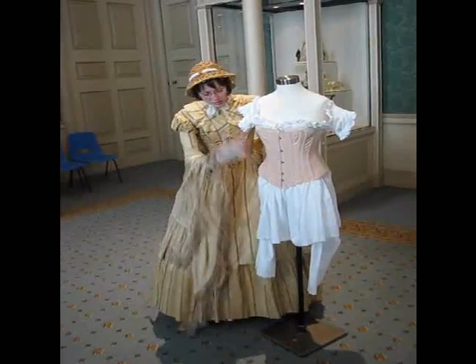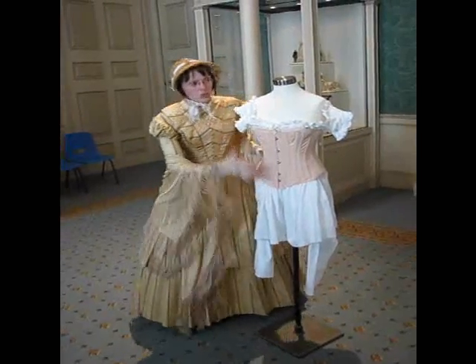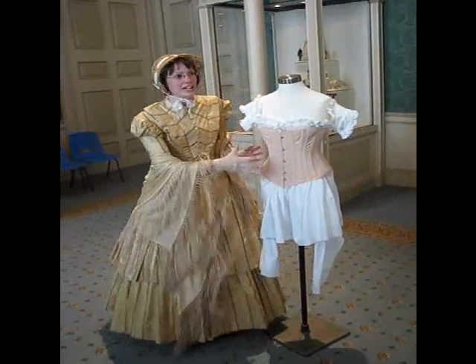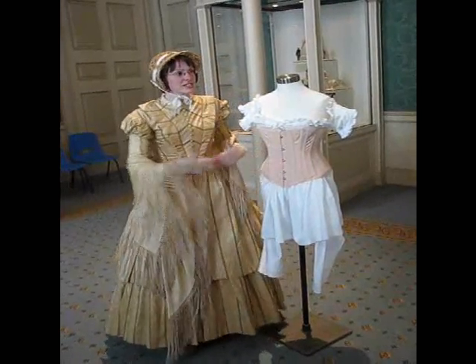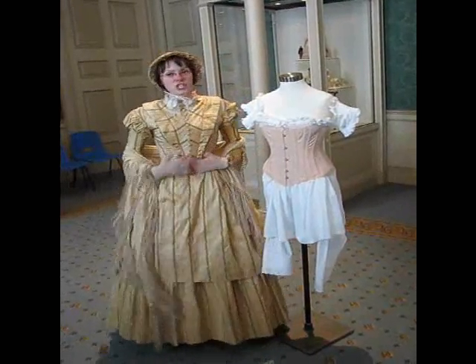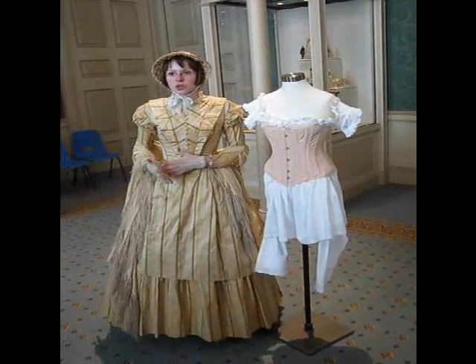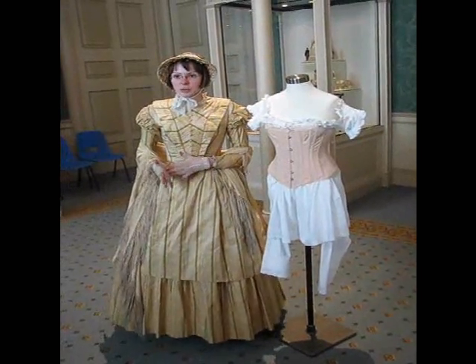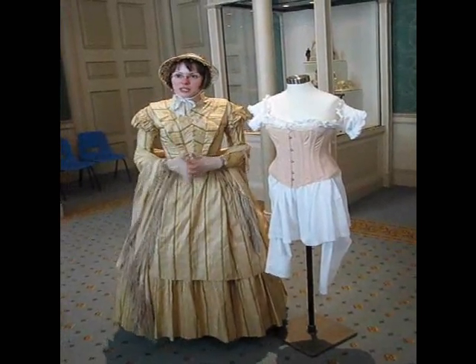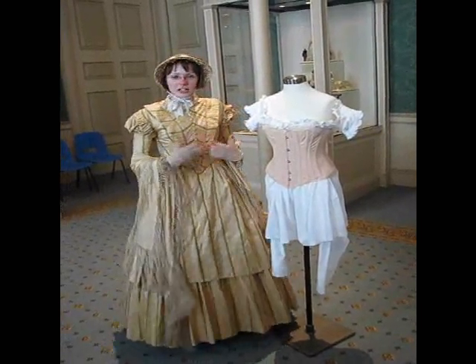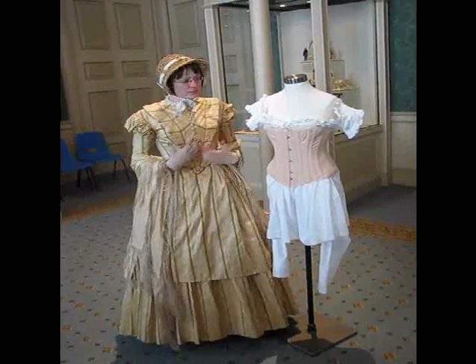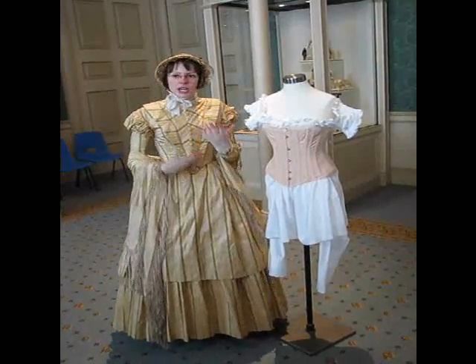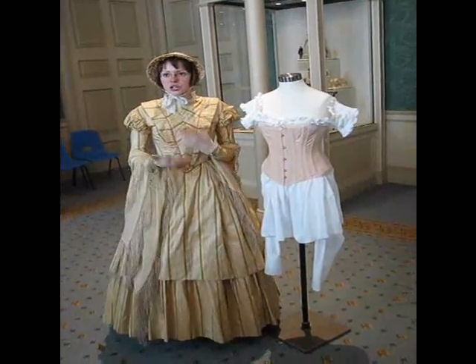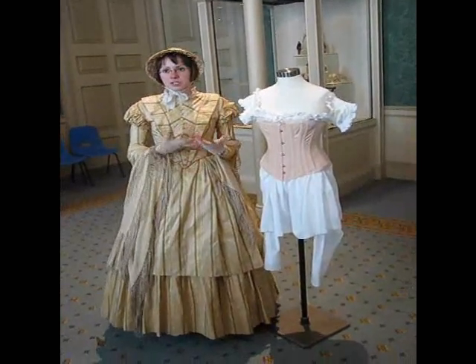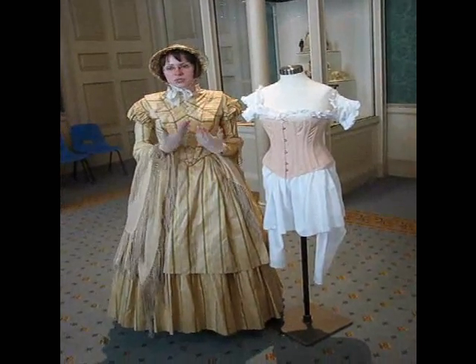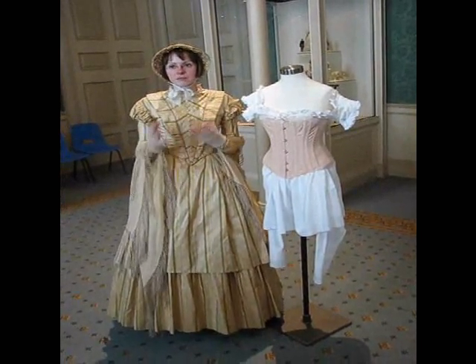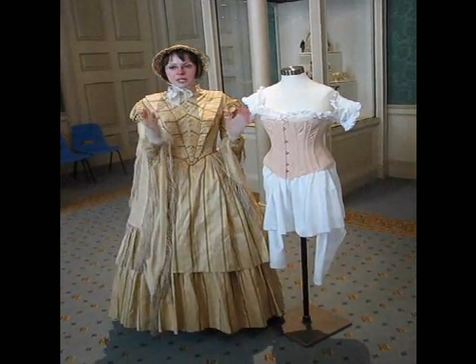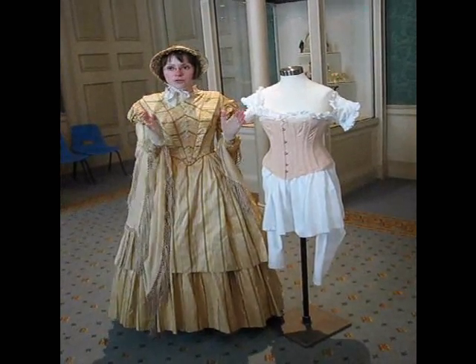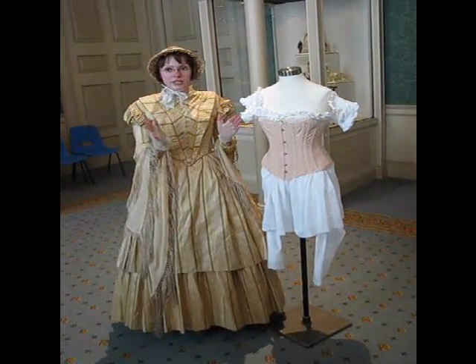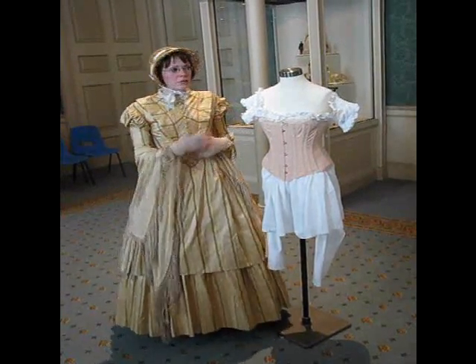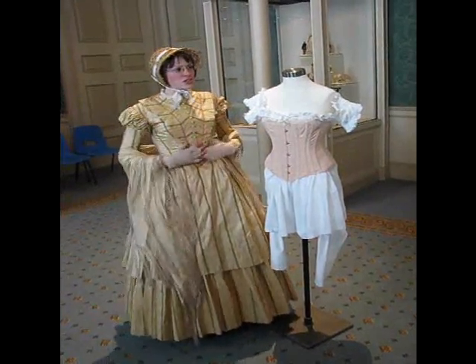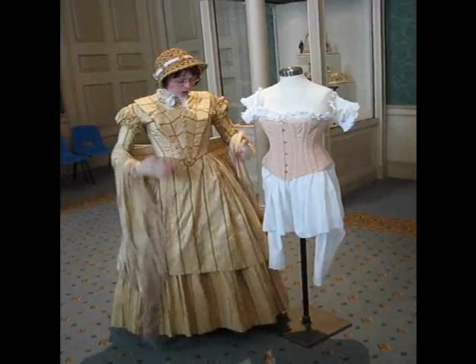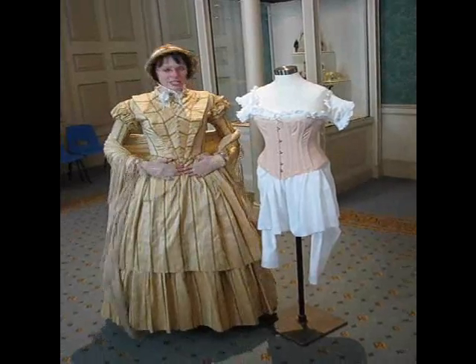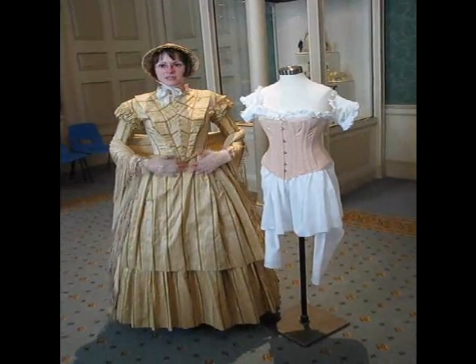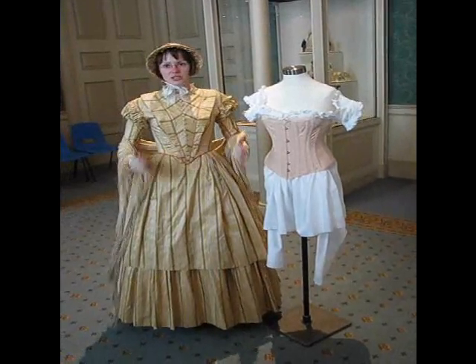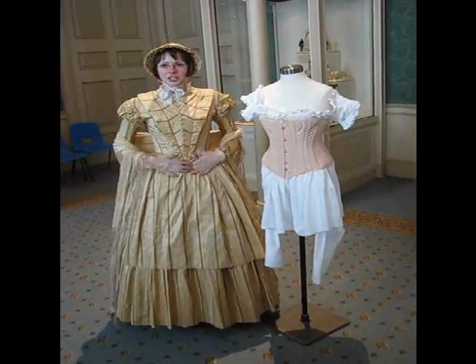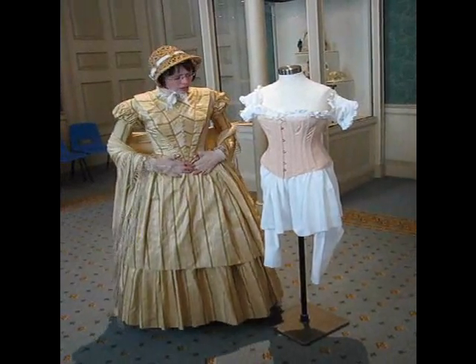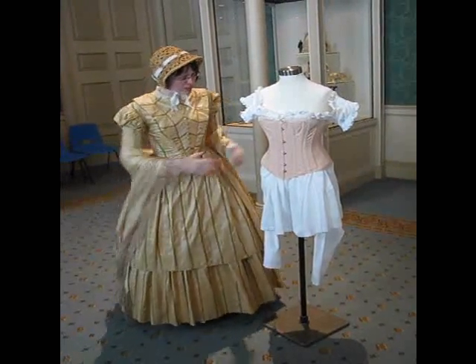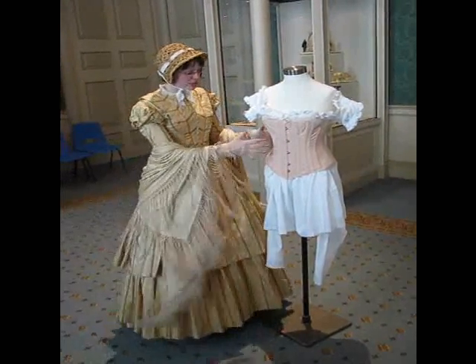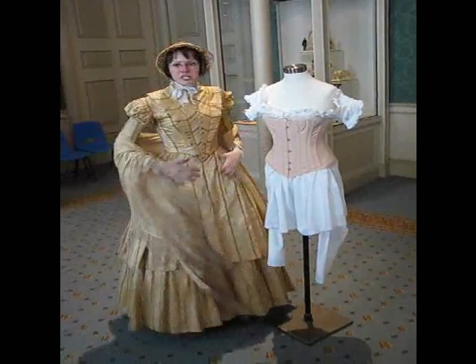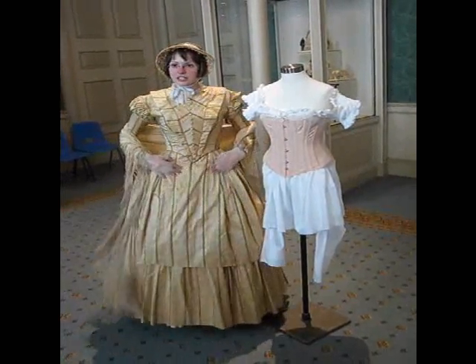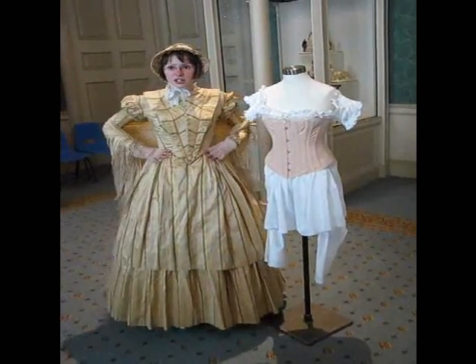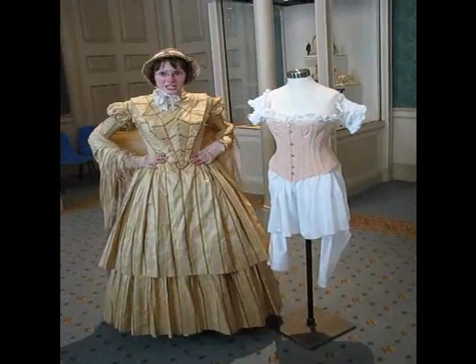They wore lots of layers to get the shape of the costume. It changed over time during that period of her reign, and the fashion and the way ladies liked to look. At this point it was big skirts and a tiny waist.